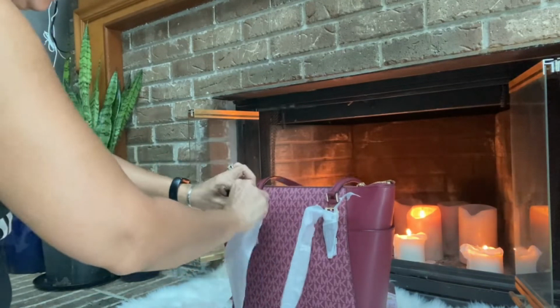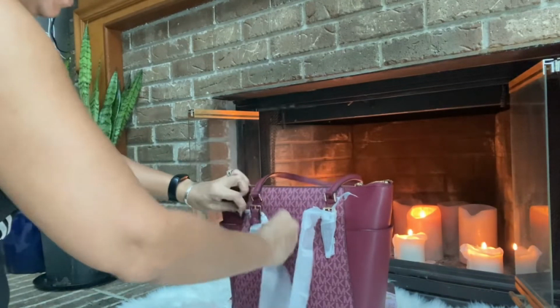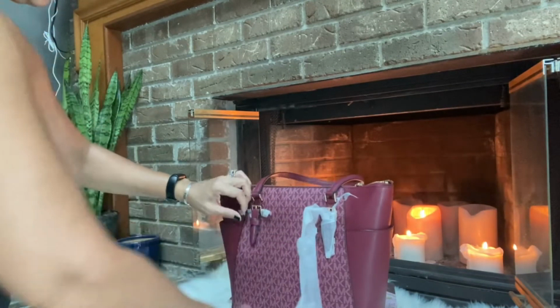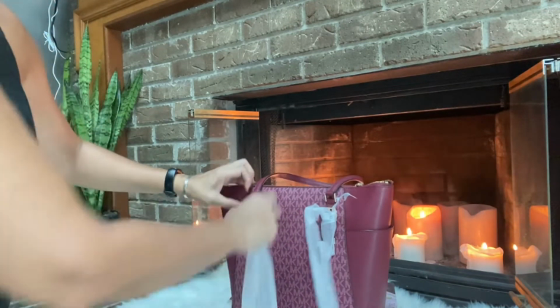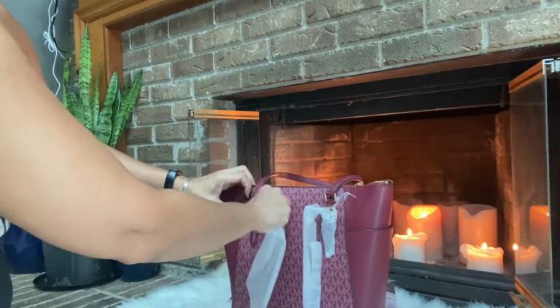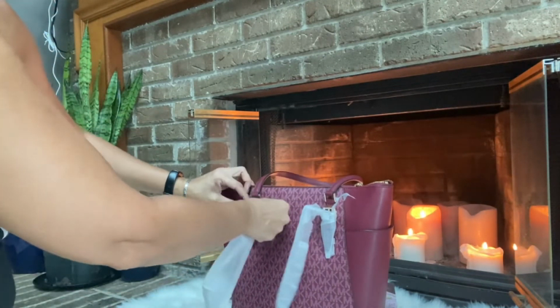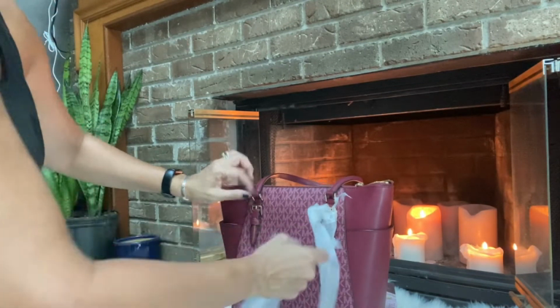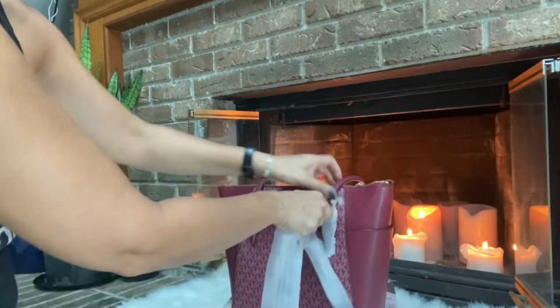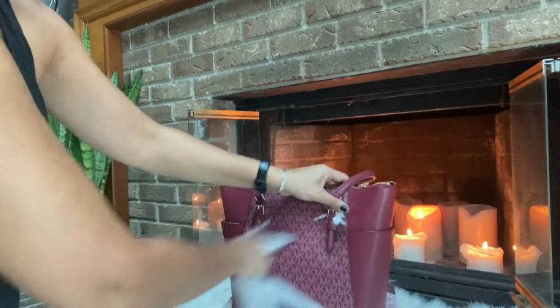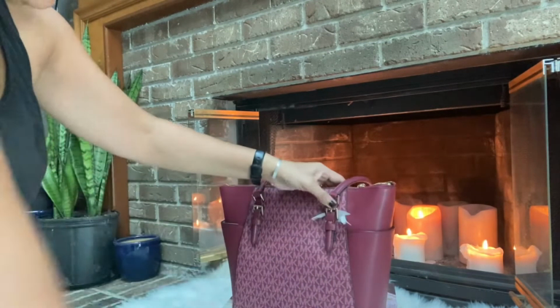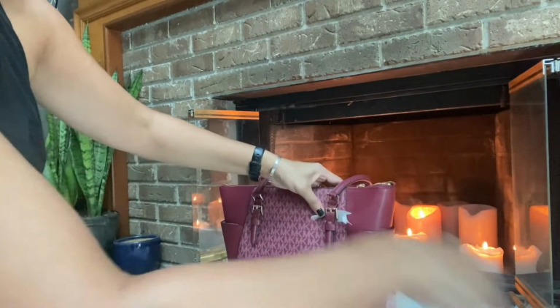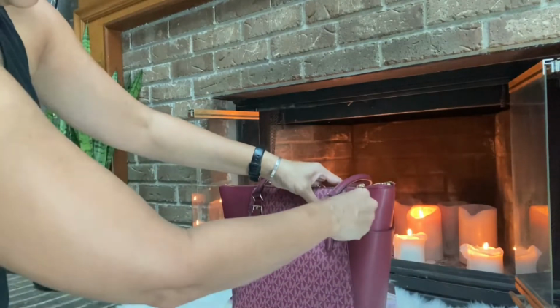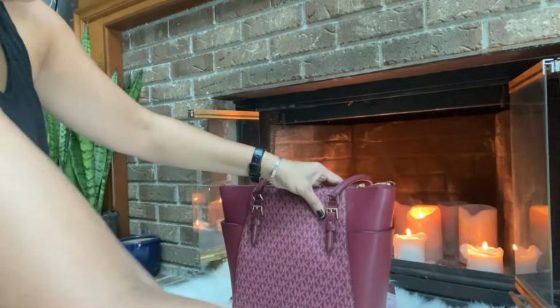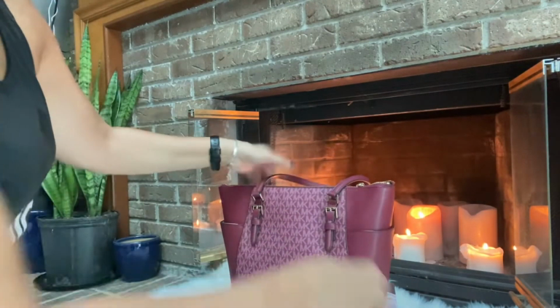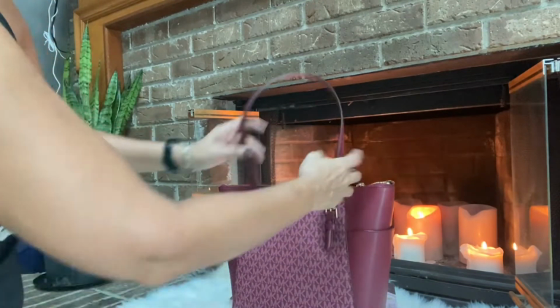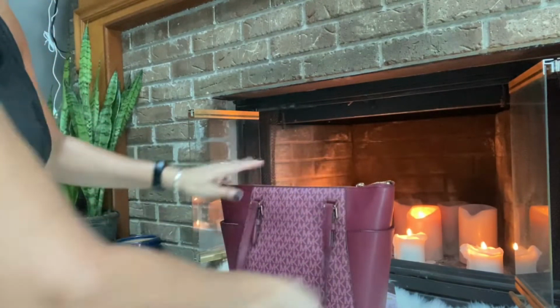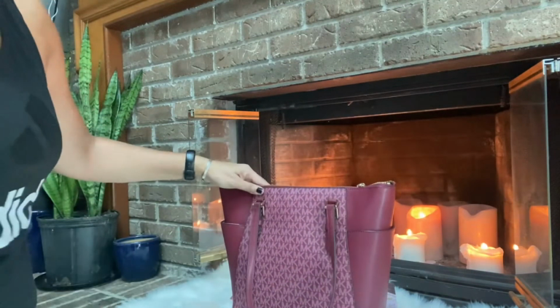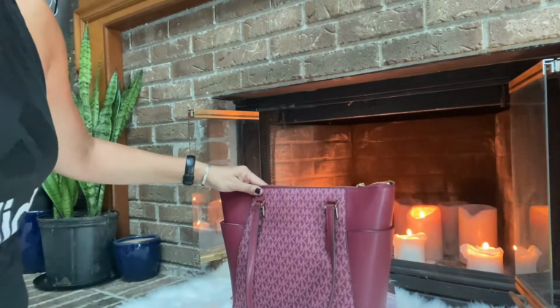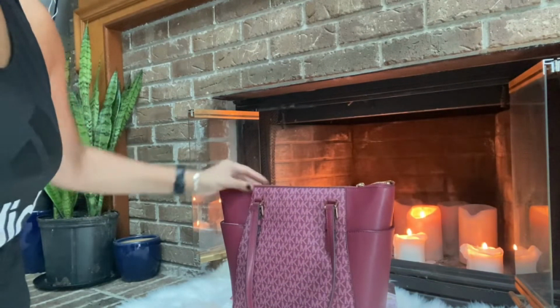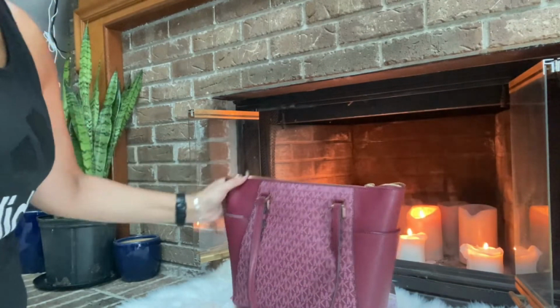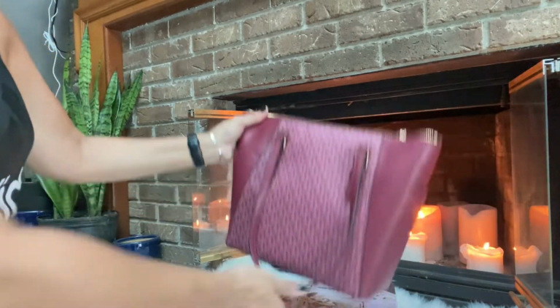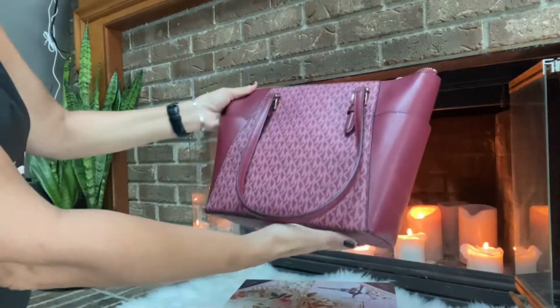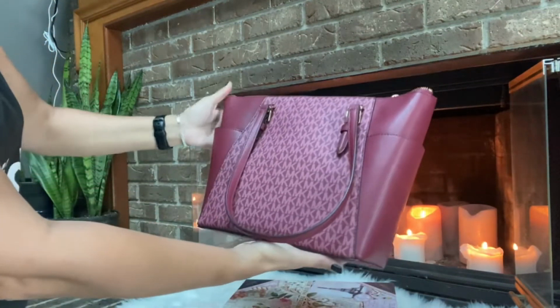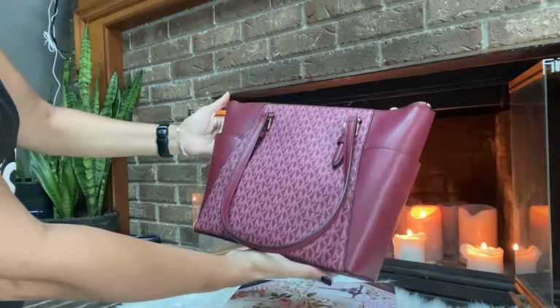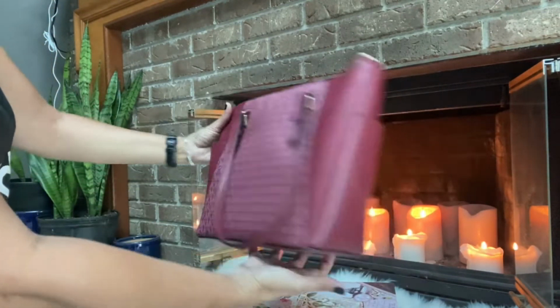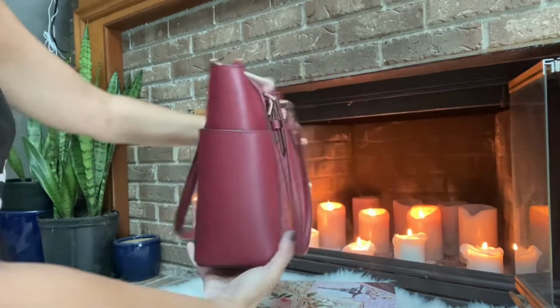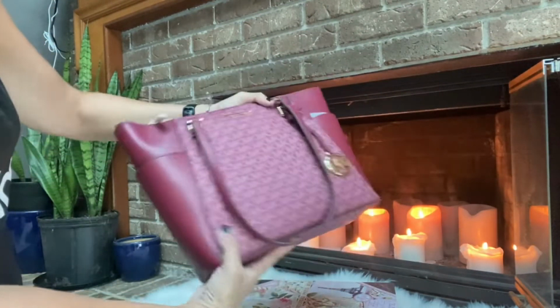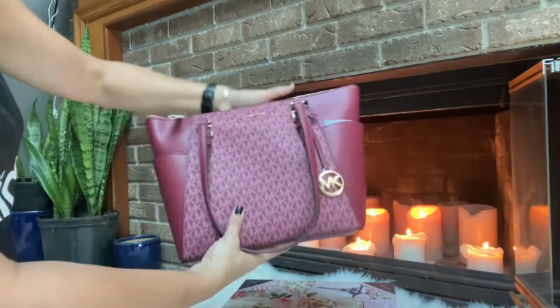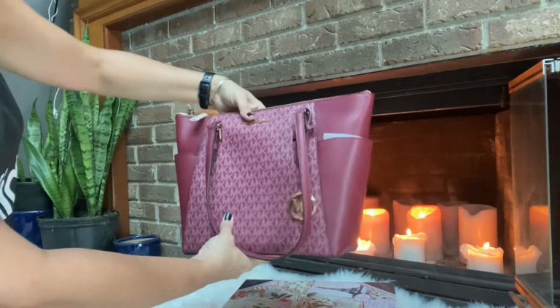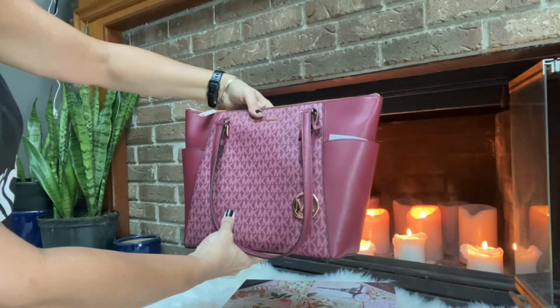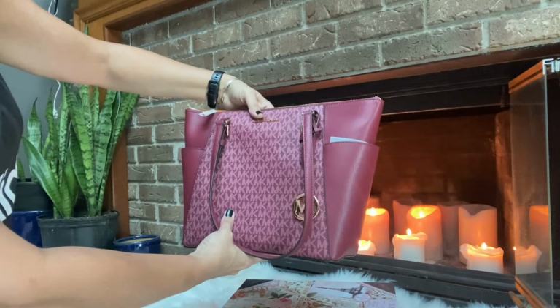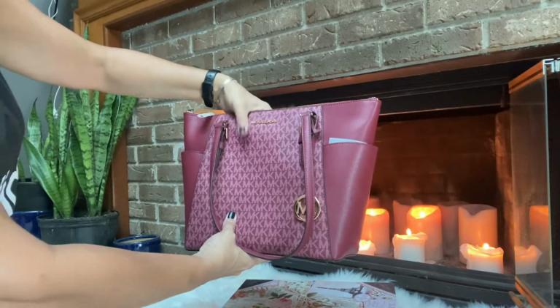It's just the perfect color — it really is, my loves, for the fall. Oh, and it's nice. Look at that. That's a really nice little size.